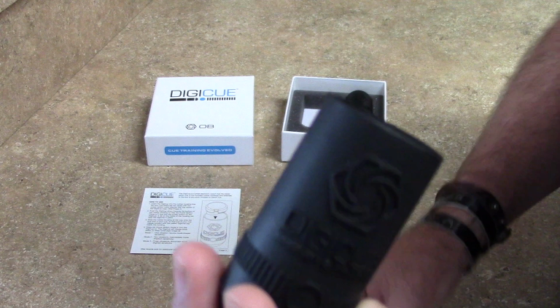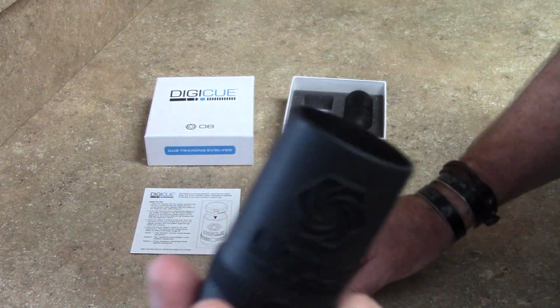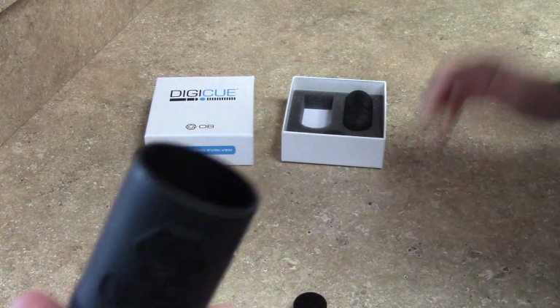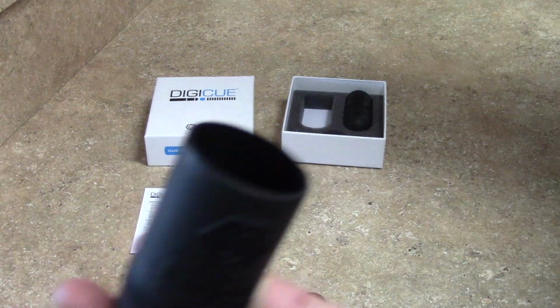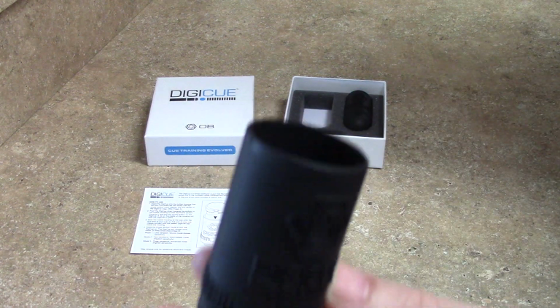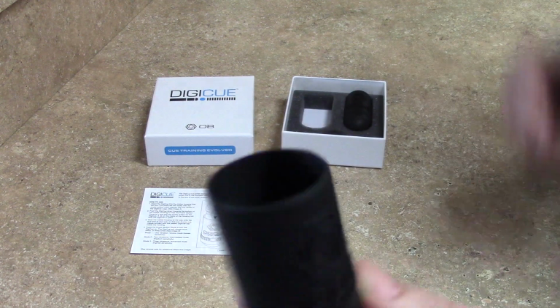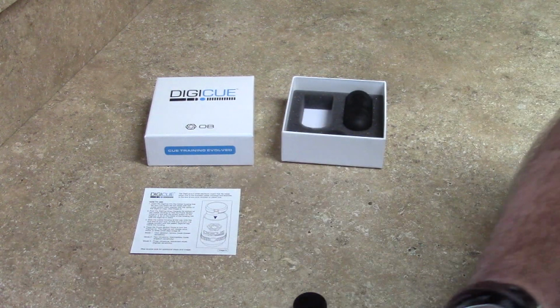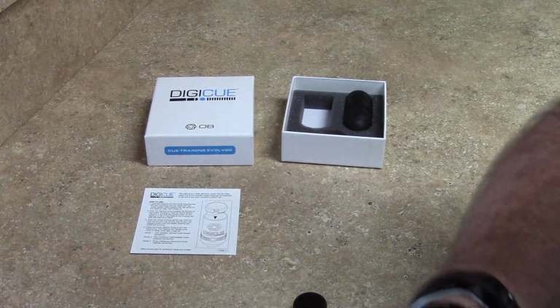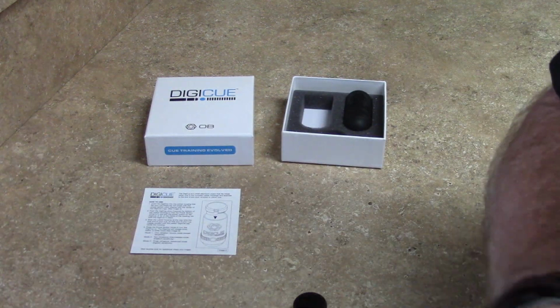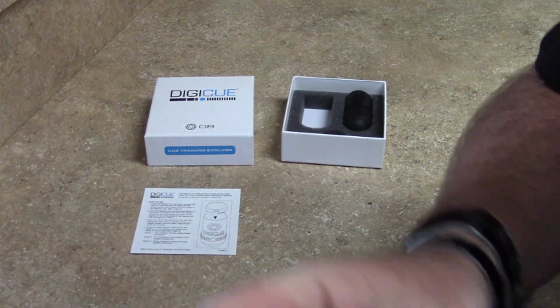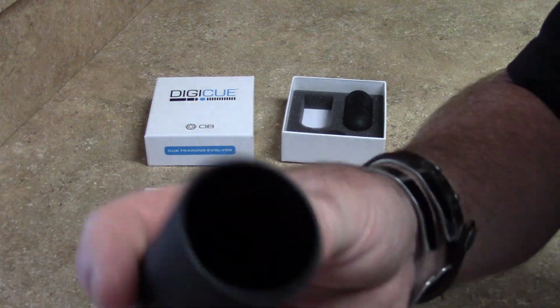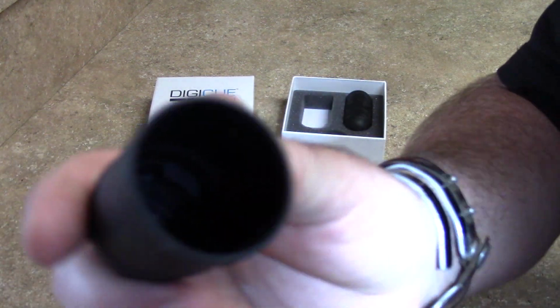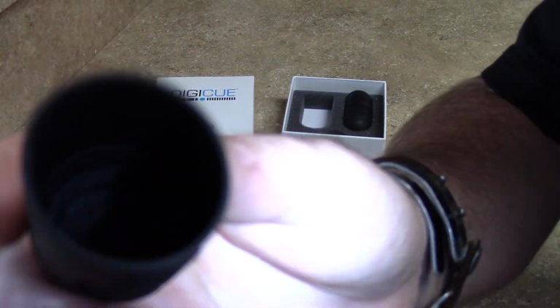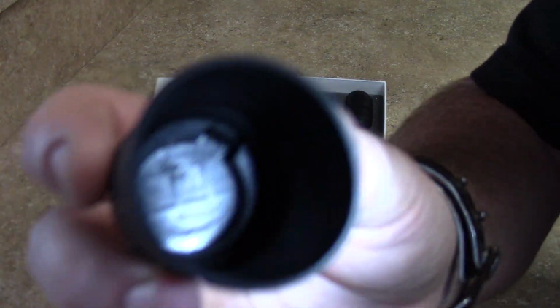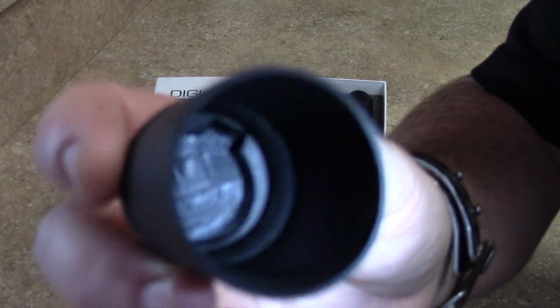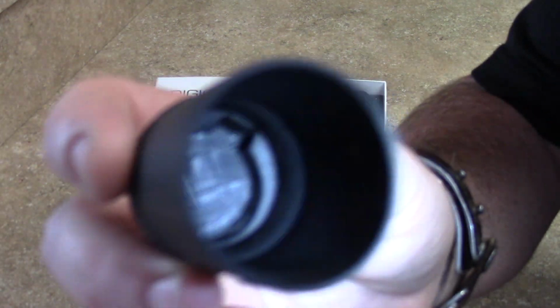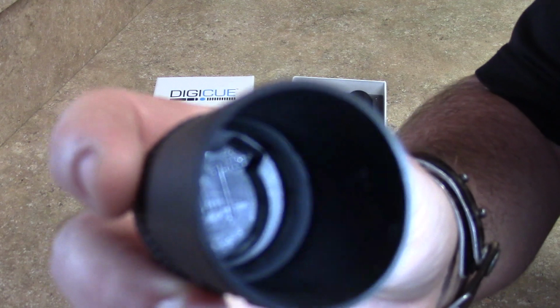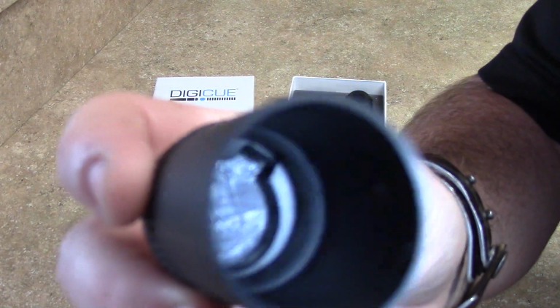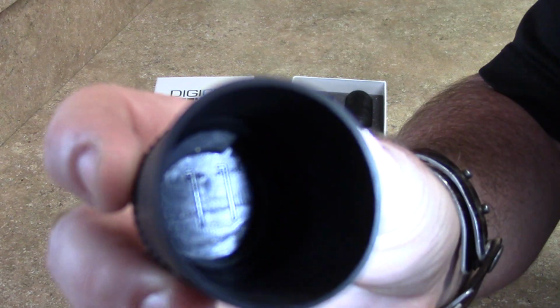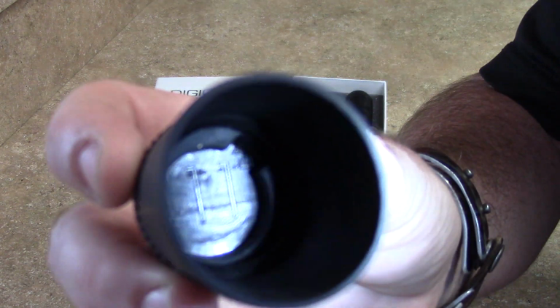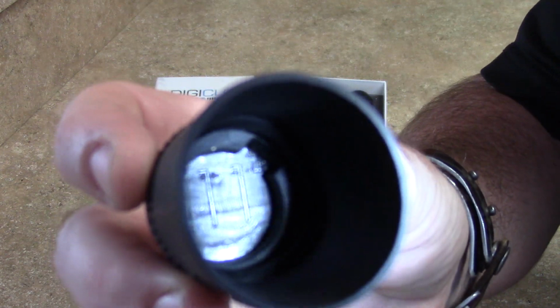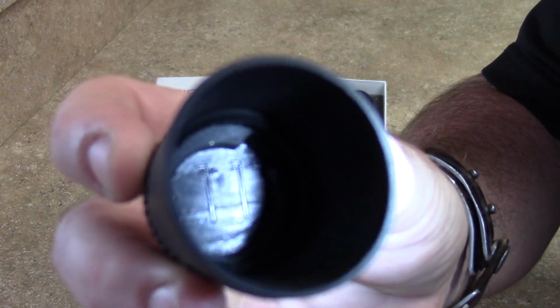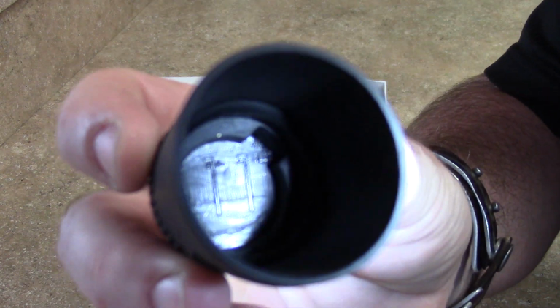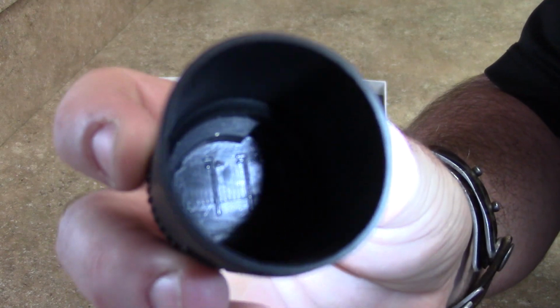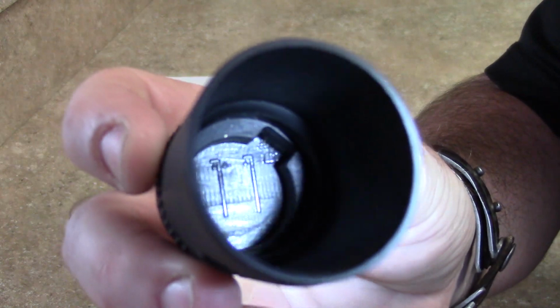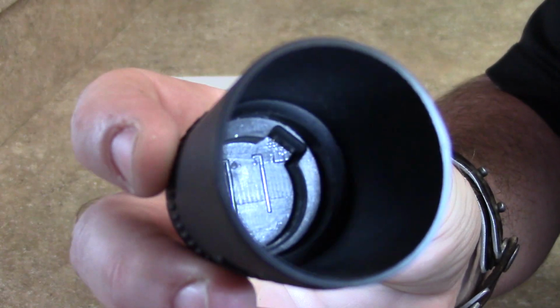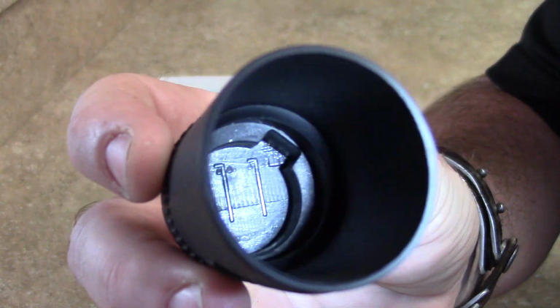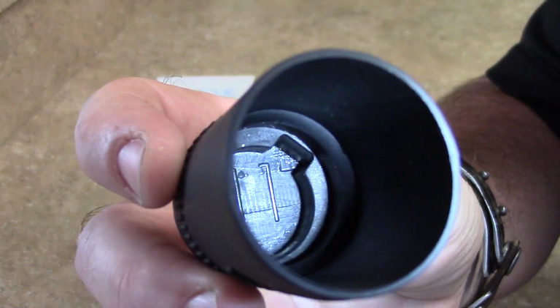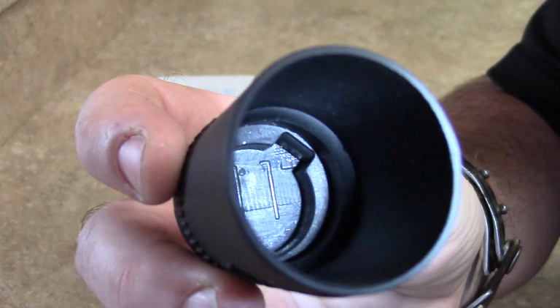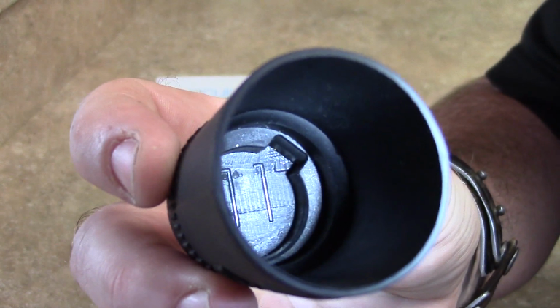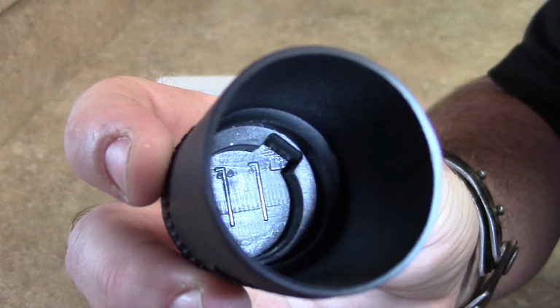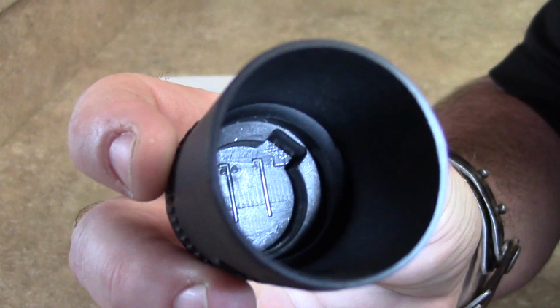Now I'm actually going to get a flashlight so you guys can see. If you look inside there, you can see that the Digi-Q has been molded on the inside — you can see there's a little cutaway section.